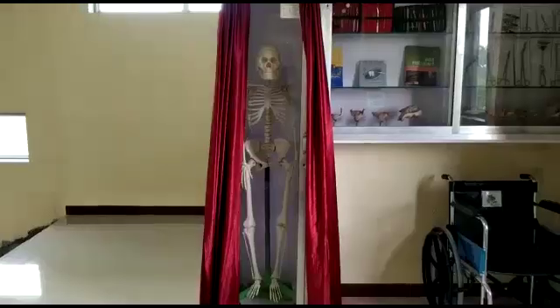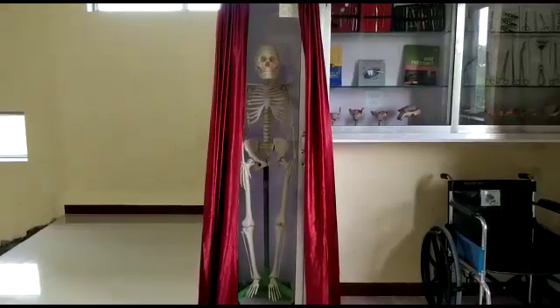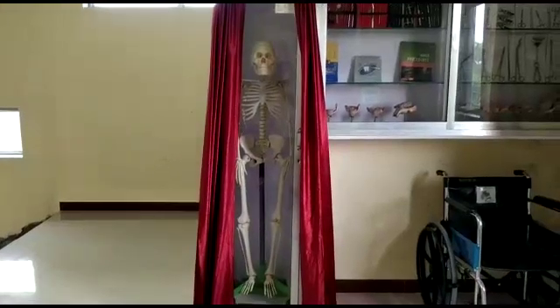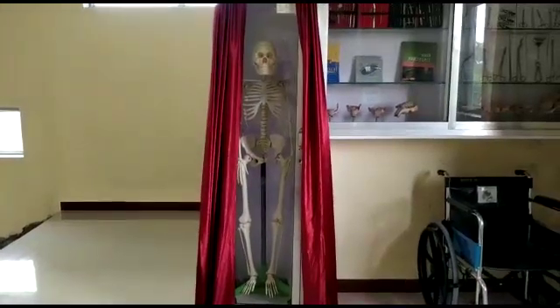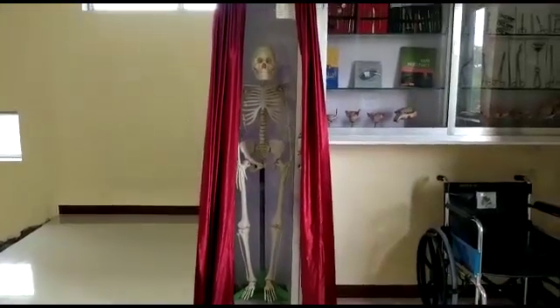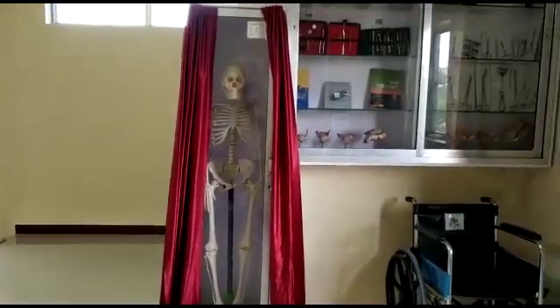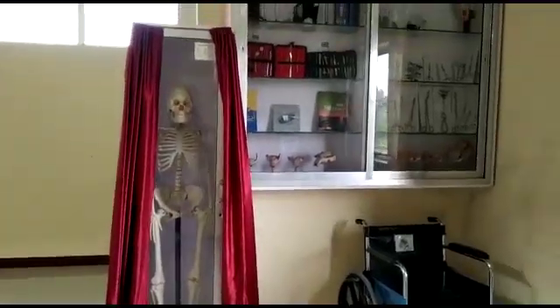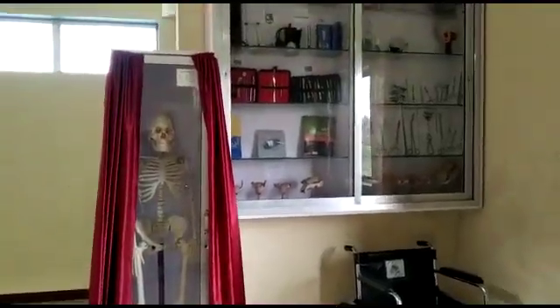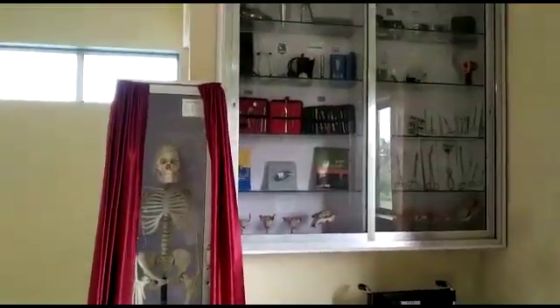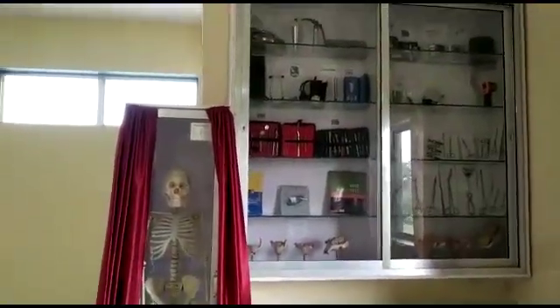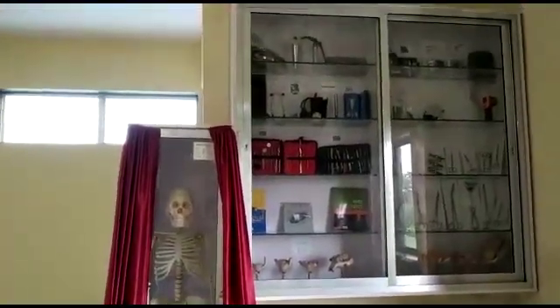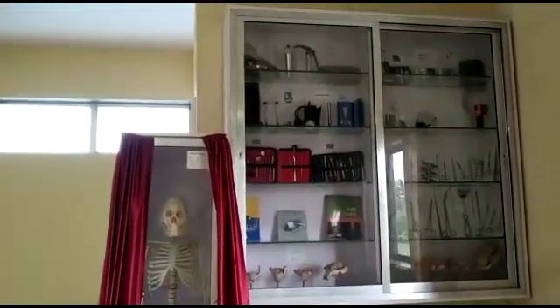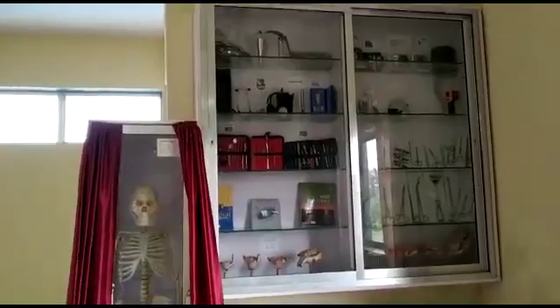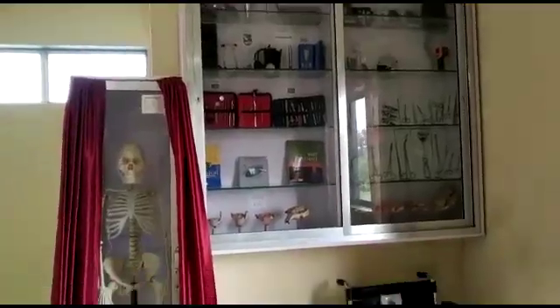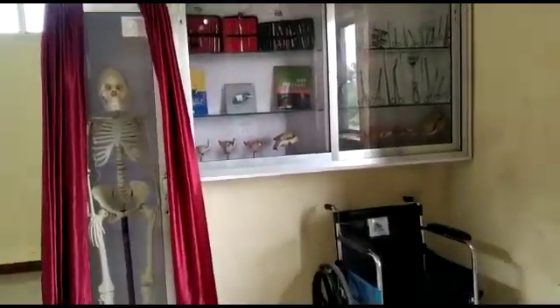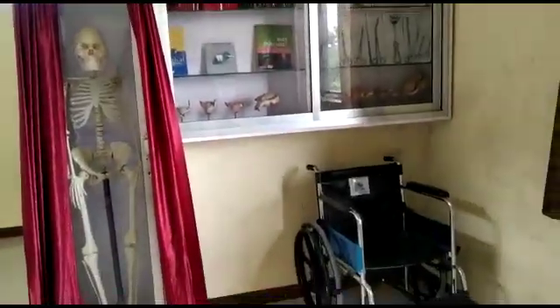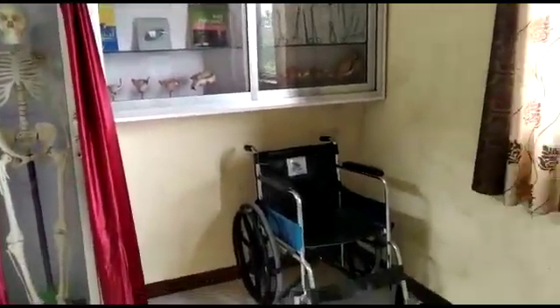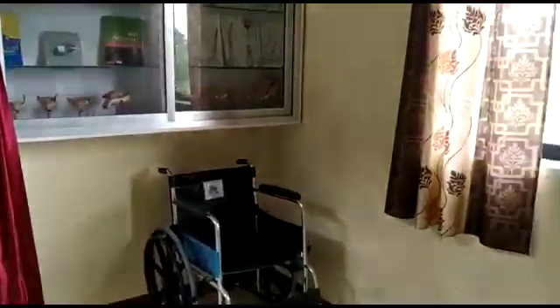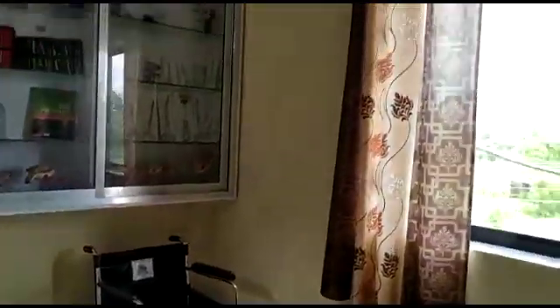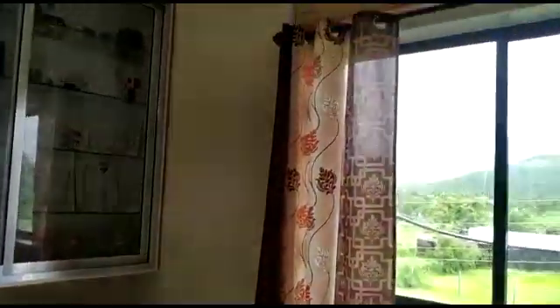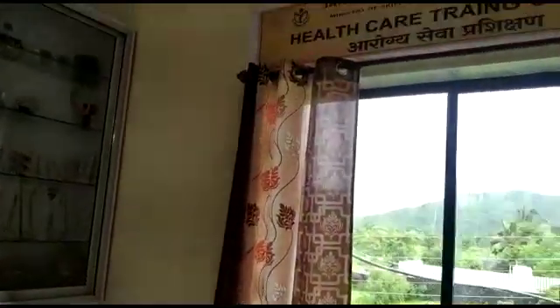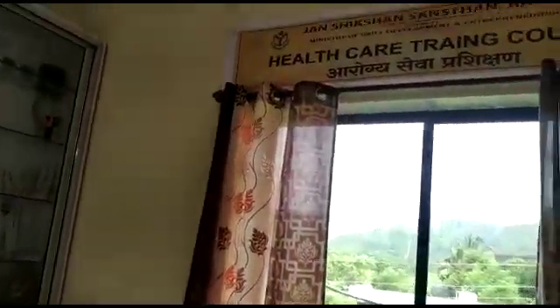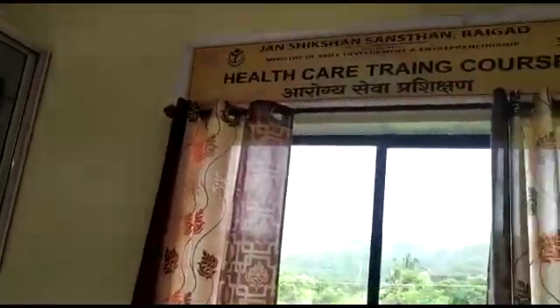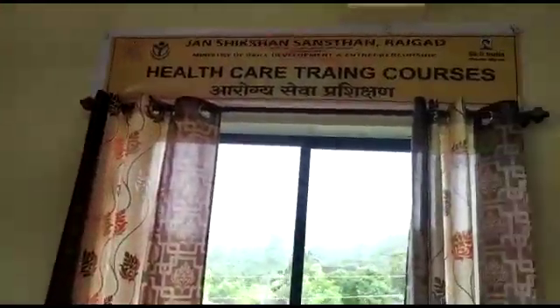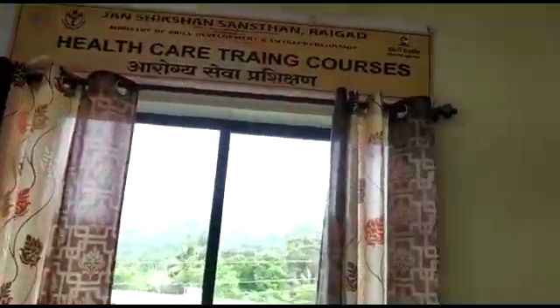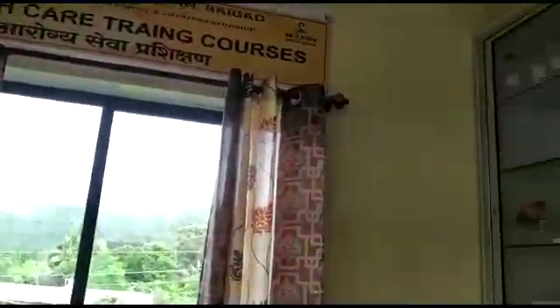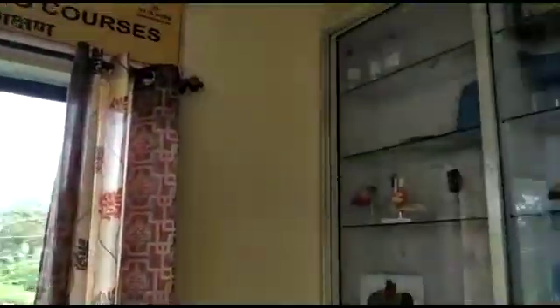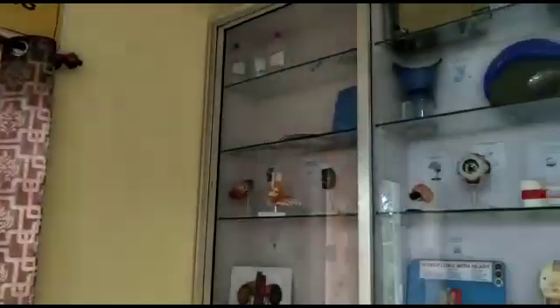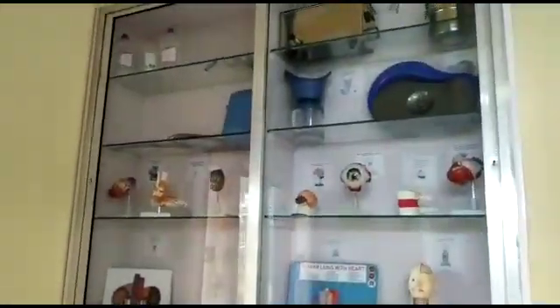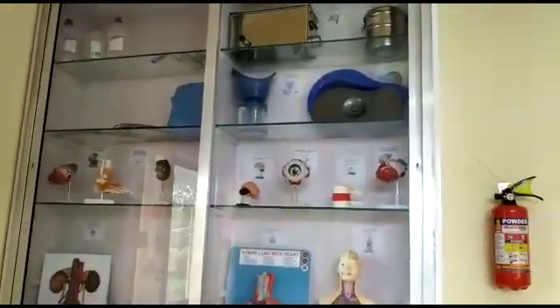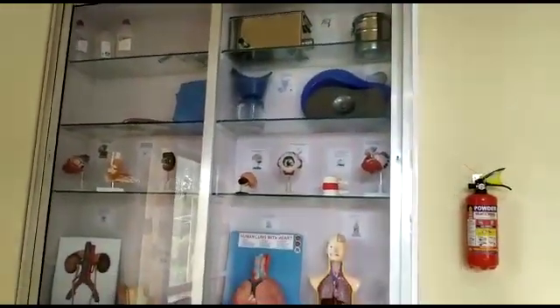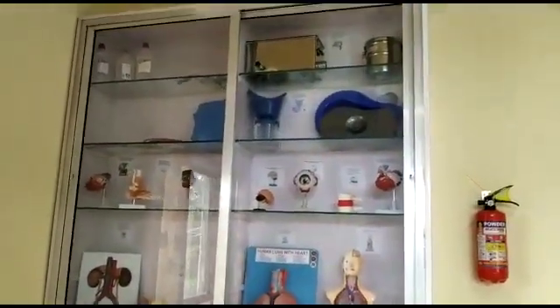As we move on to the first floor, which is the medical unit, we get to see the physiological laboratory and all the medical equipment required for one's health care.